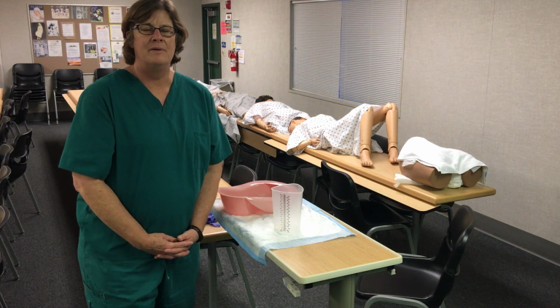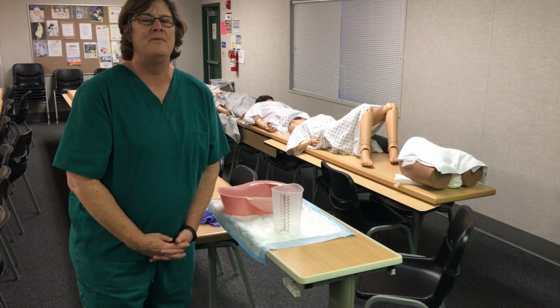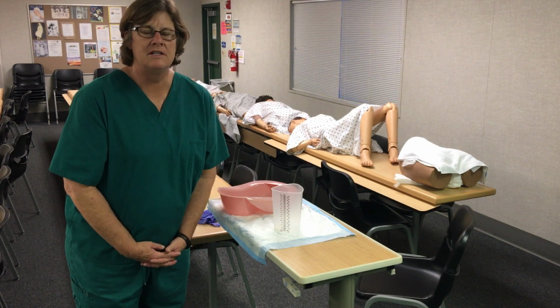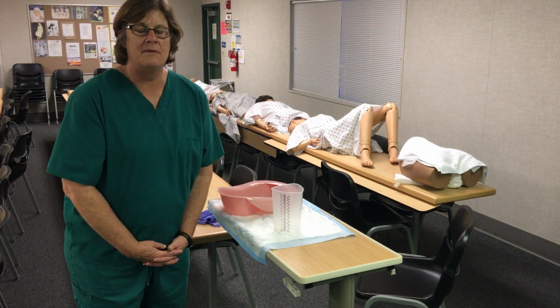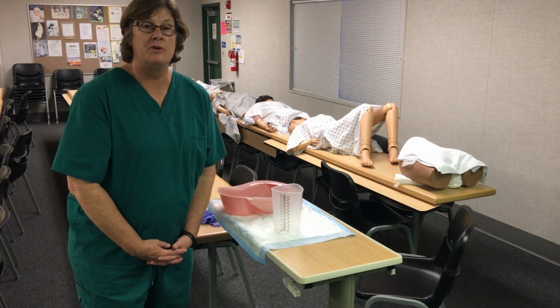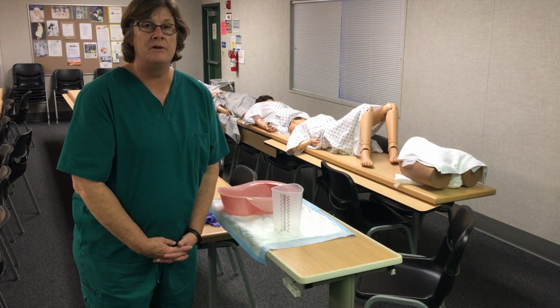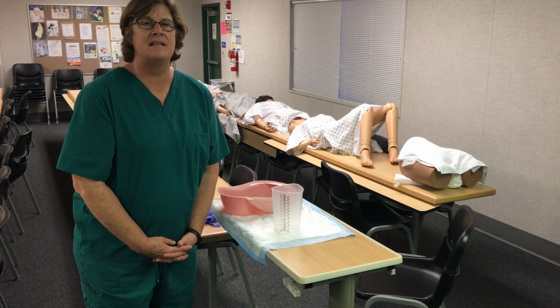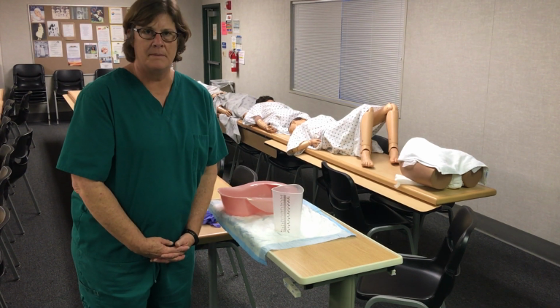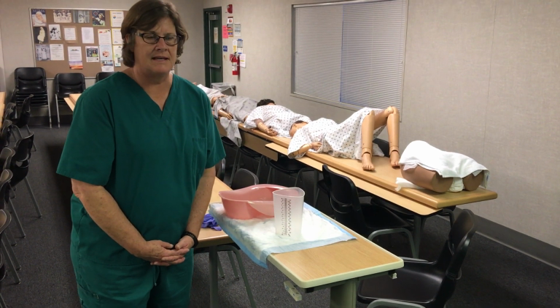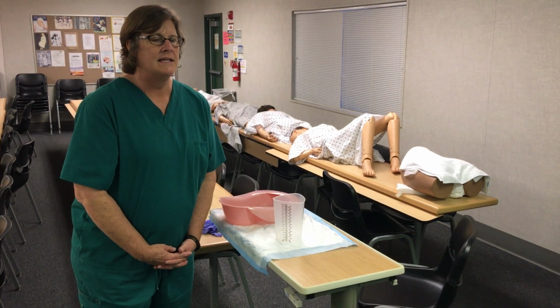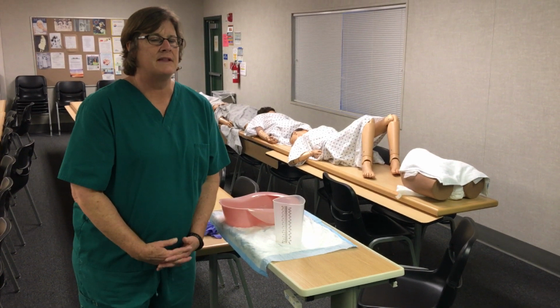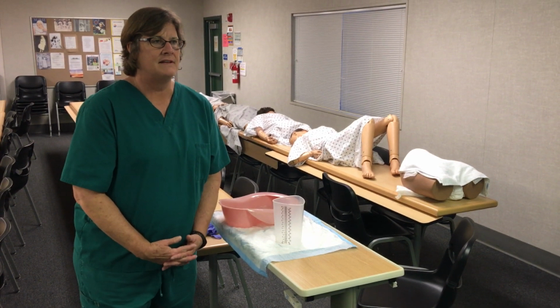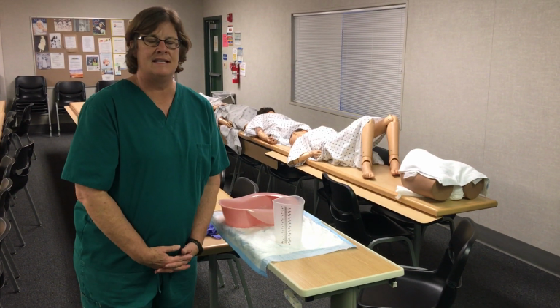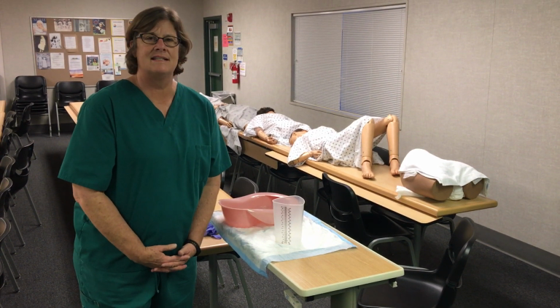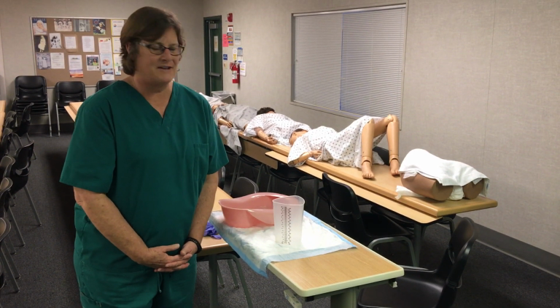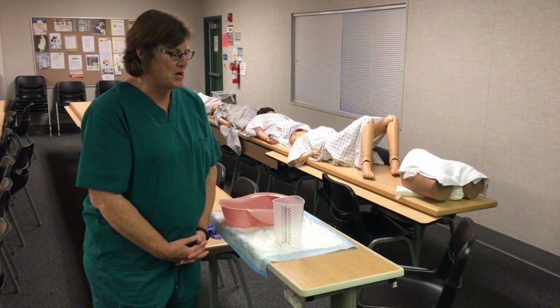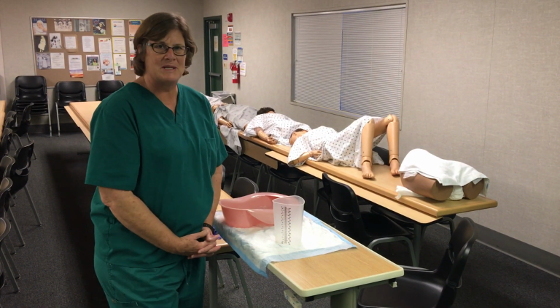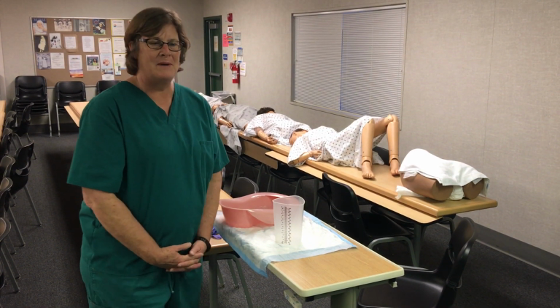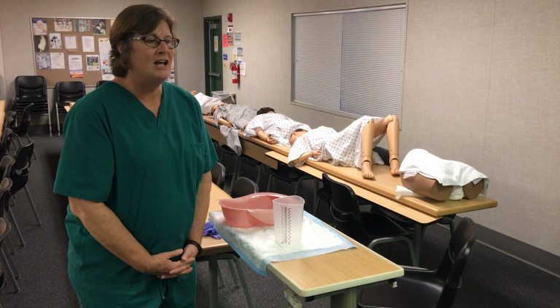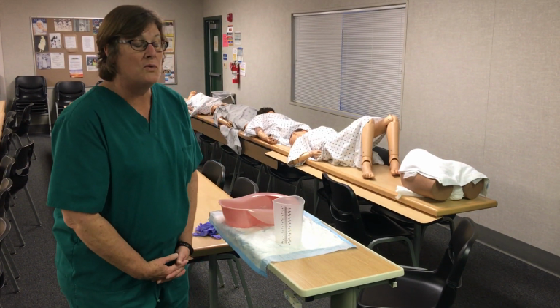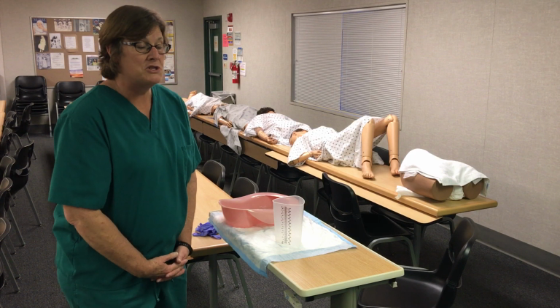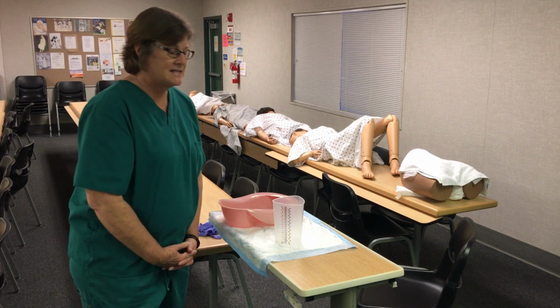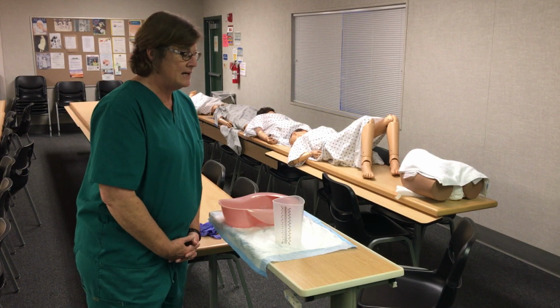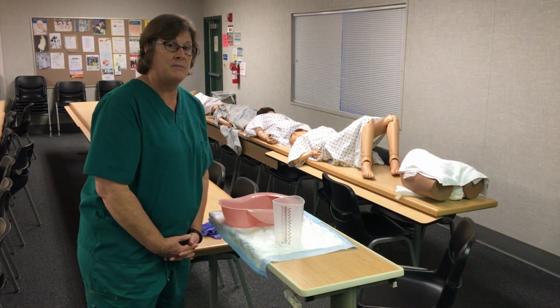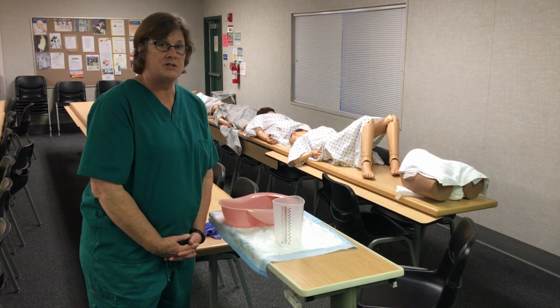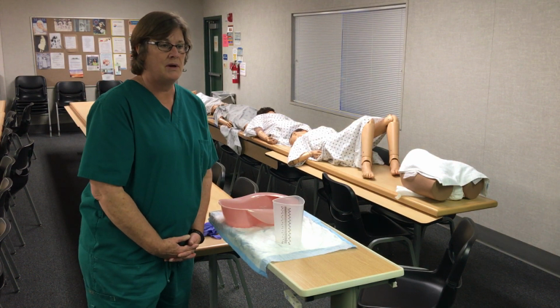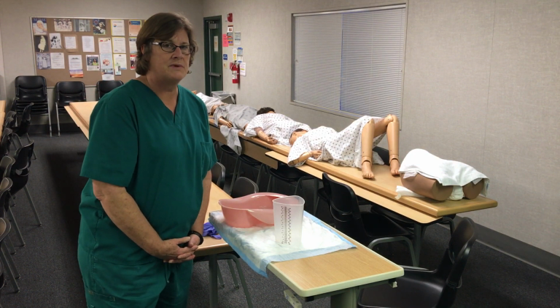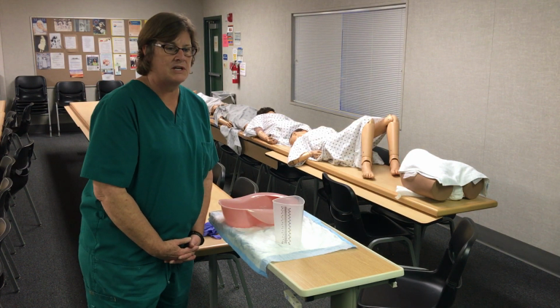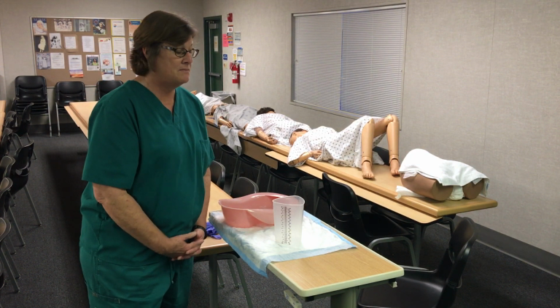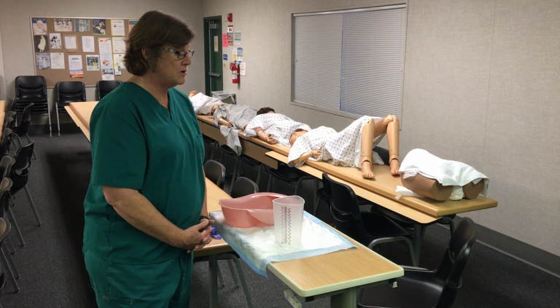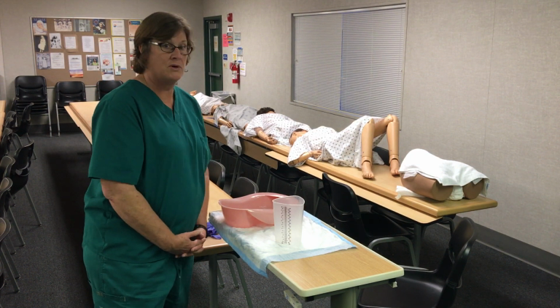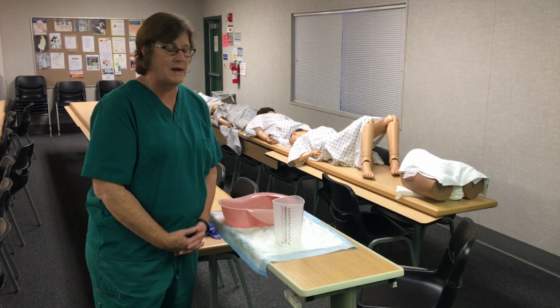We are going to learn how to measure urine output for state competency. This is one of the nicest, easiest skills to get for state competency. You'll get one measurement skill and it might be blood pressure, pulse, respirations, measure urine output, or weight.